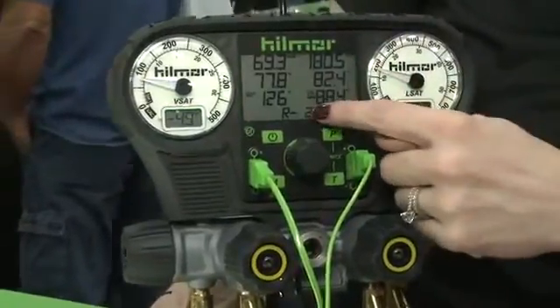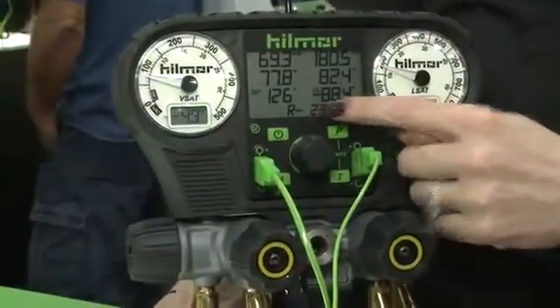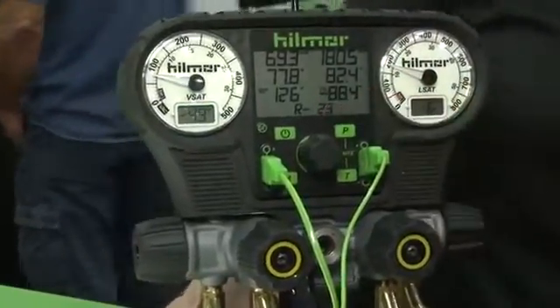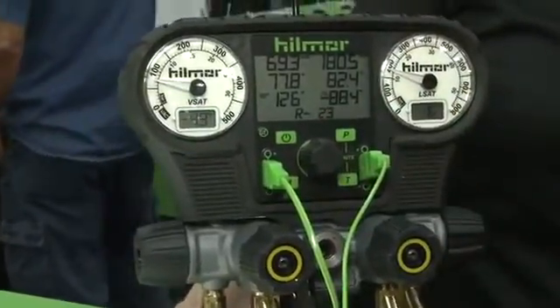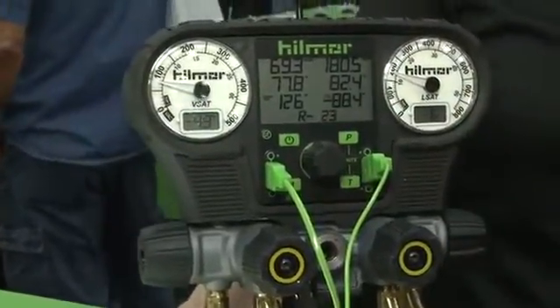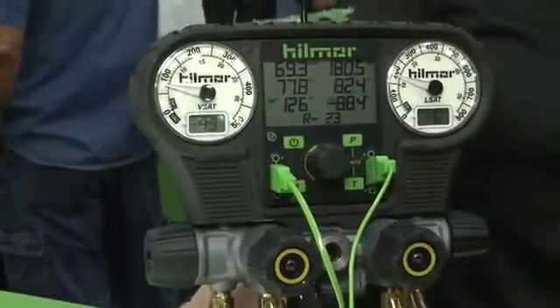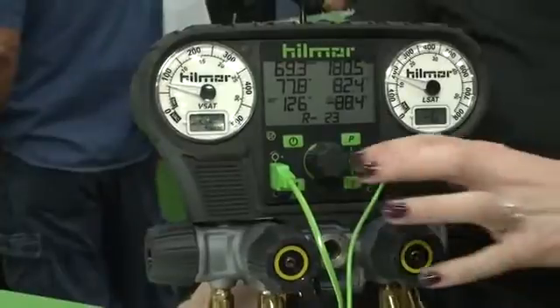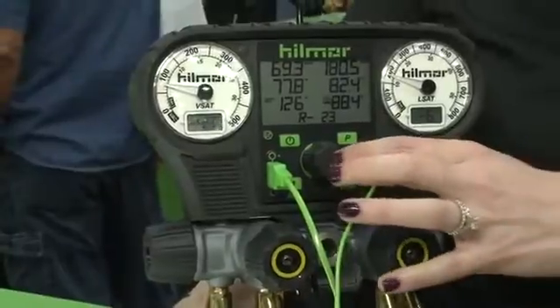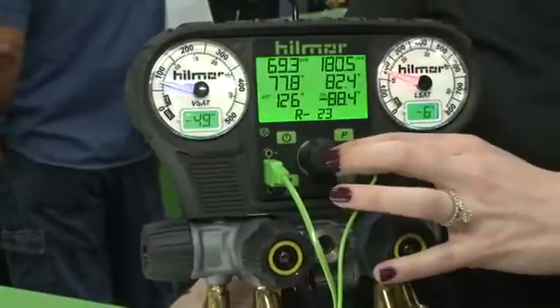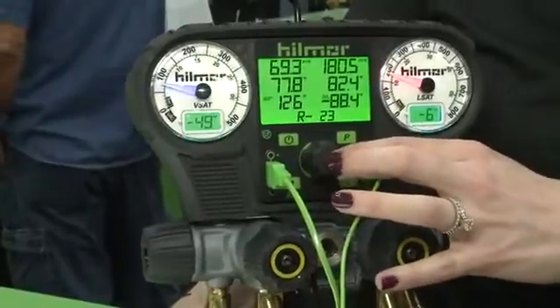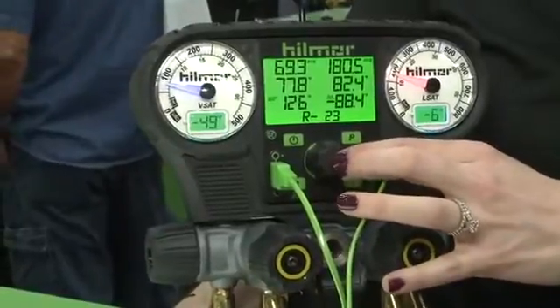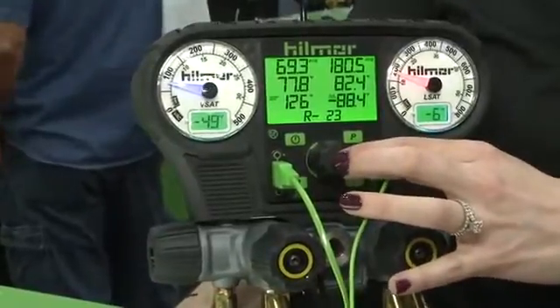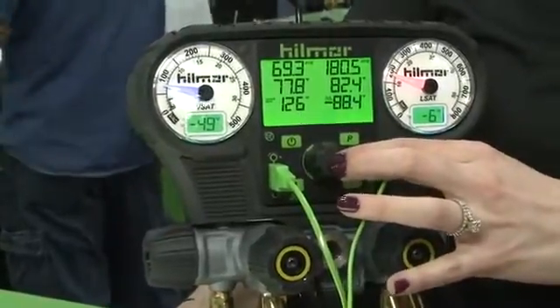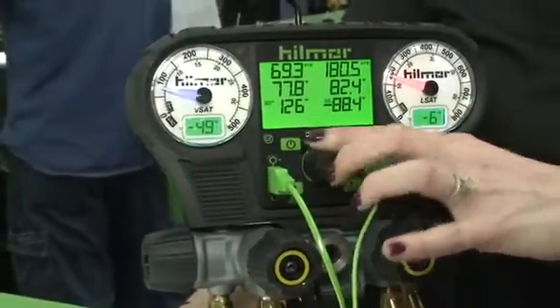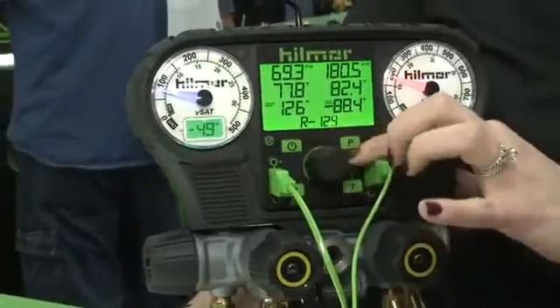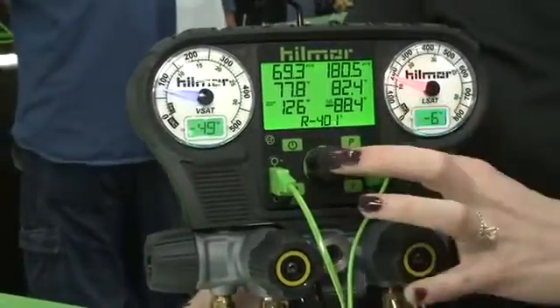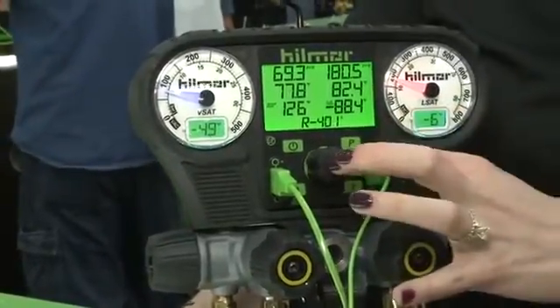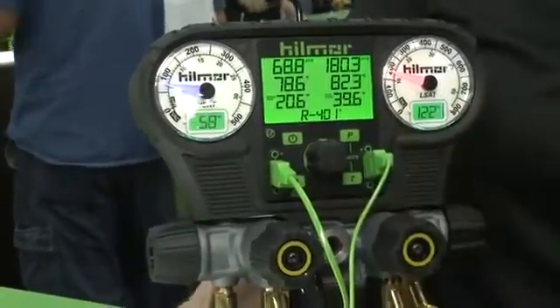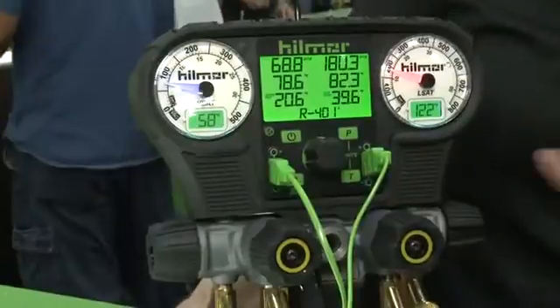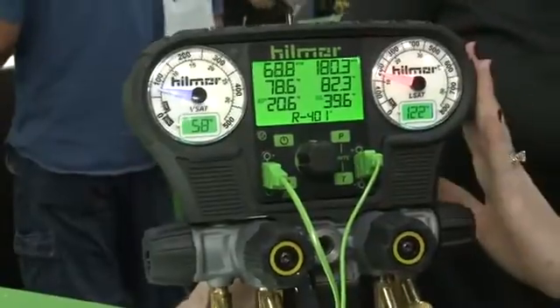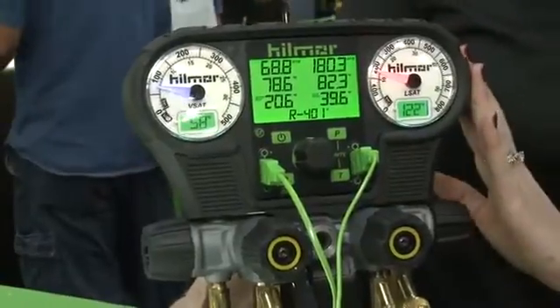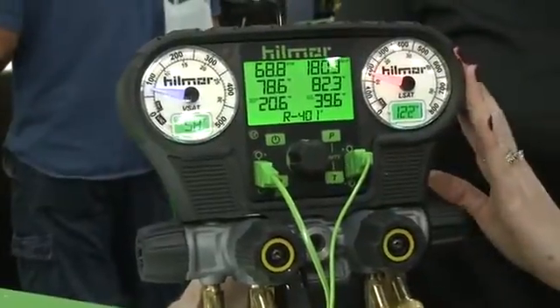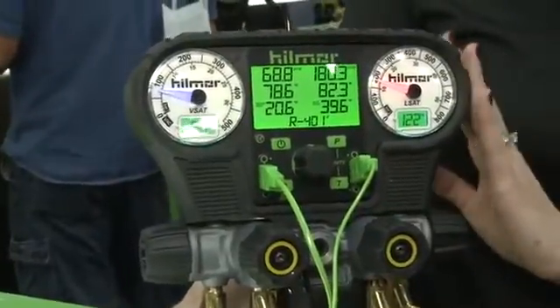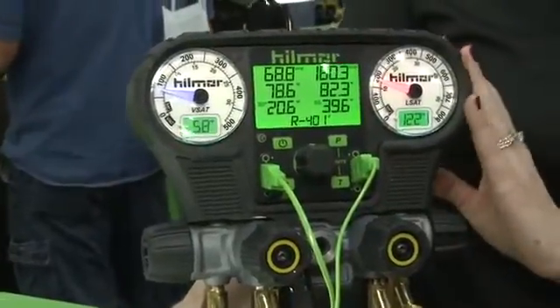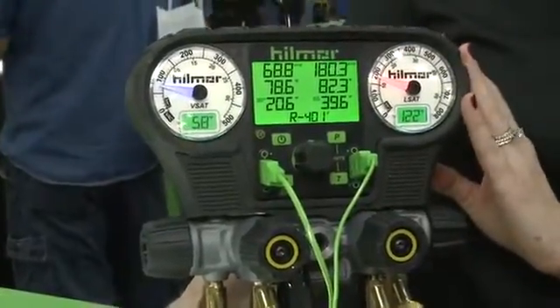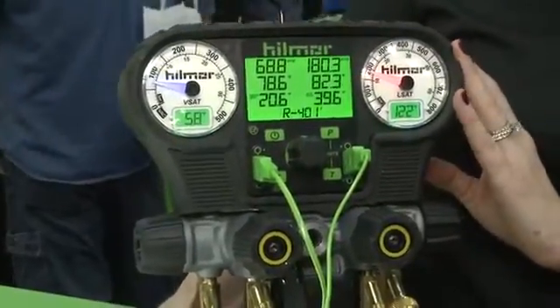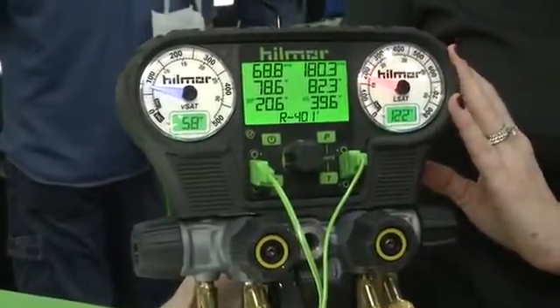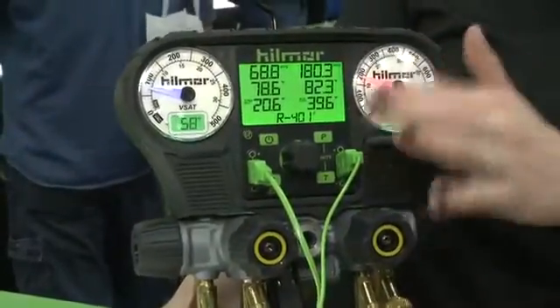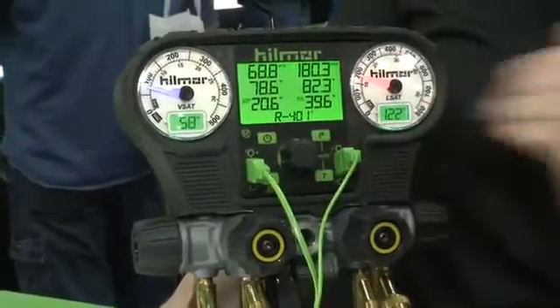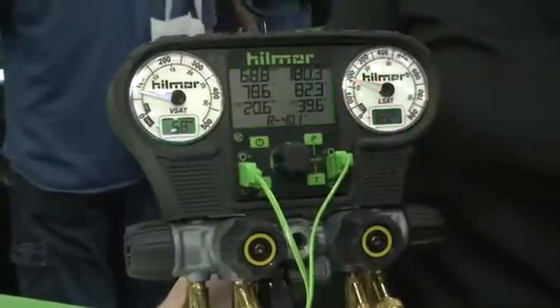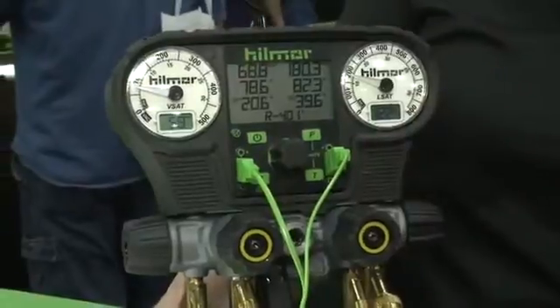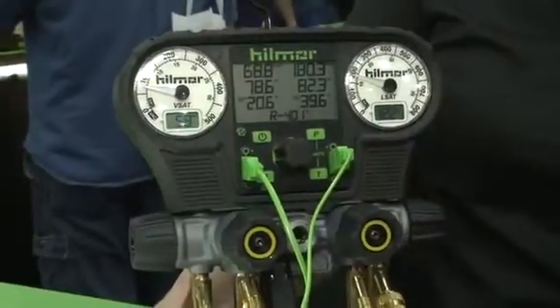We have 39 refrigerants that are preloaded into the system. You can change it by pushing the button for two seconds, turning the knob, and selecting any refrigerant. The outside gauges will change color based on the refrigerant that's selected — it'll correspond with the refrigerant that you just selected.